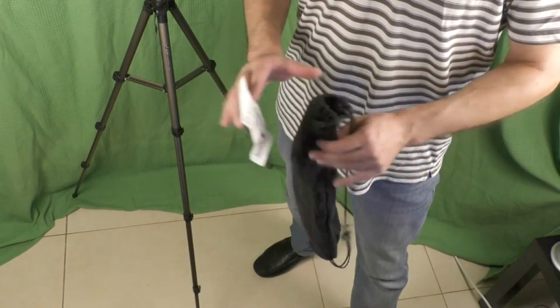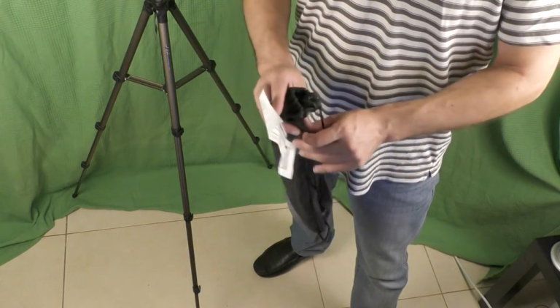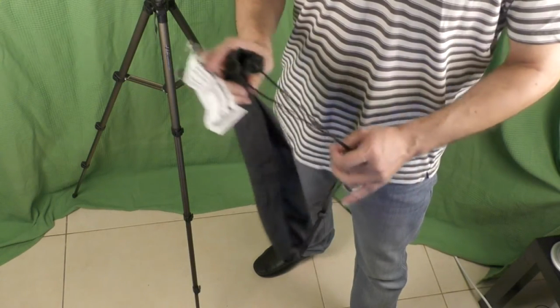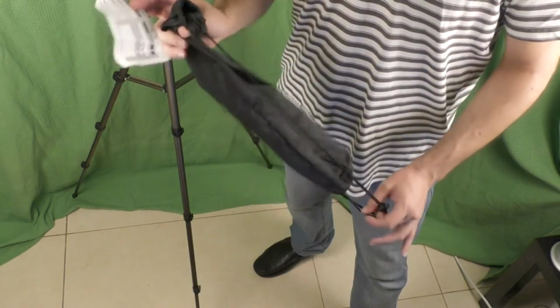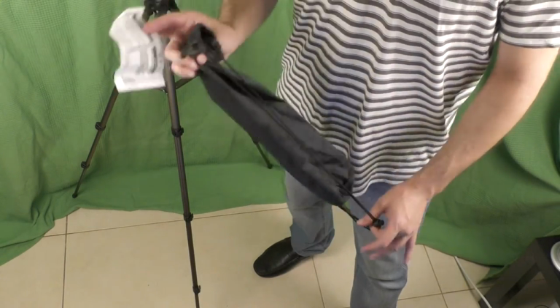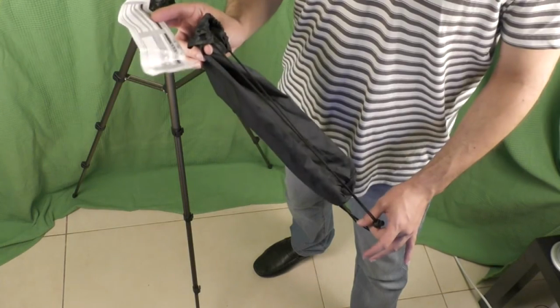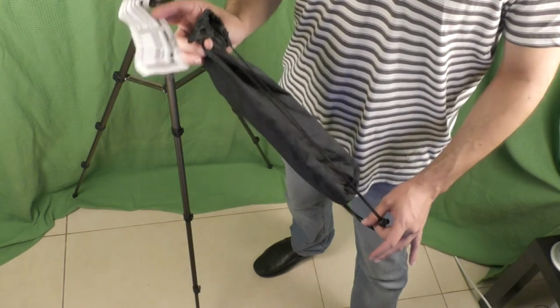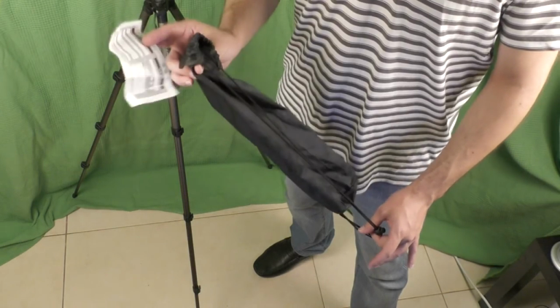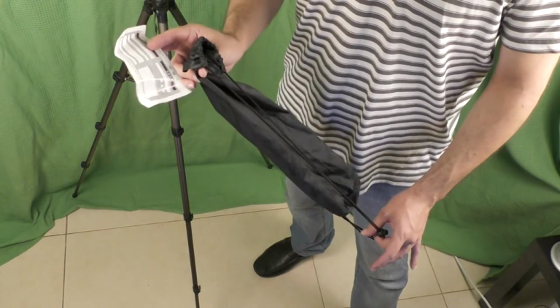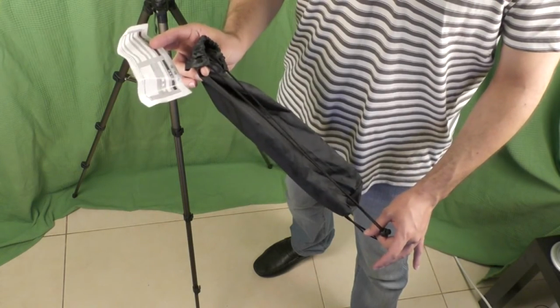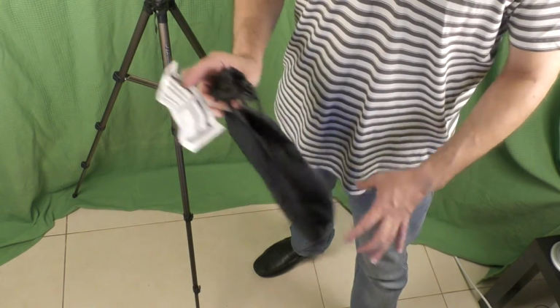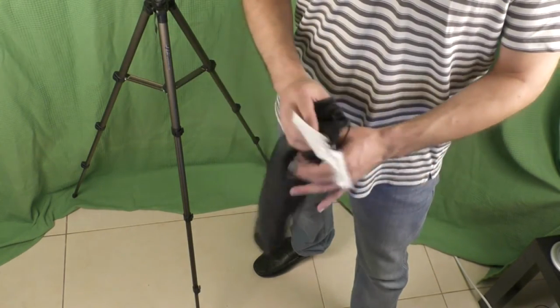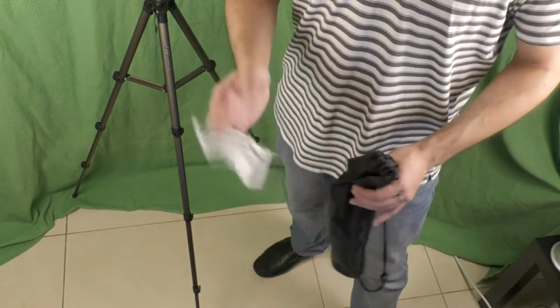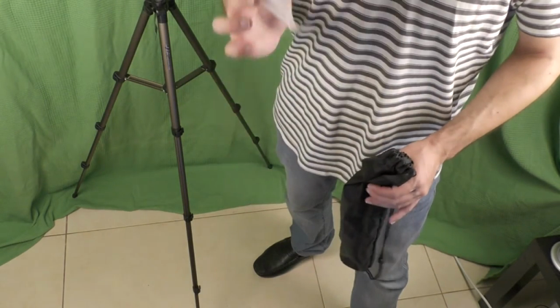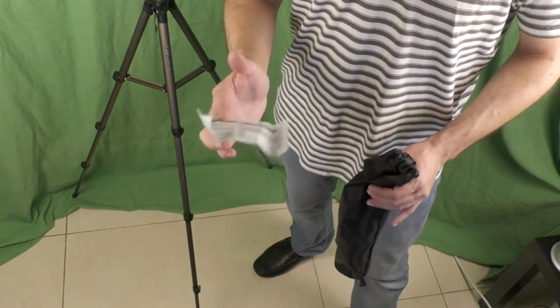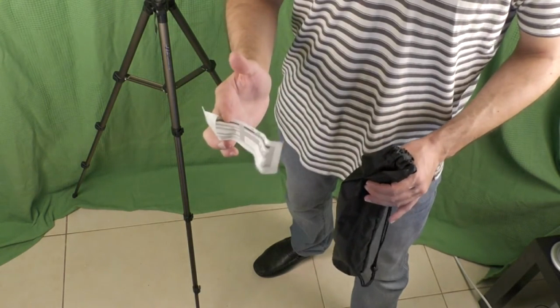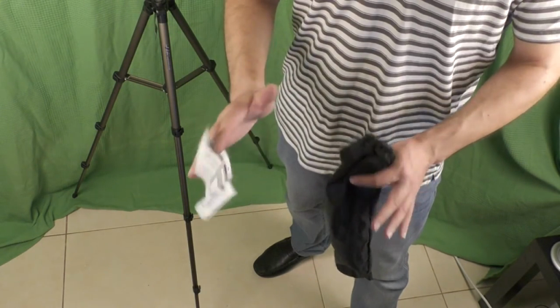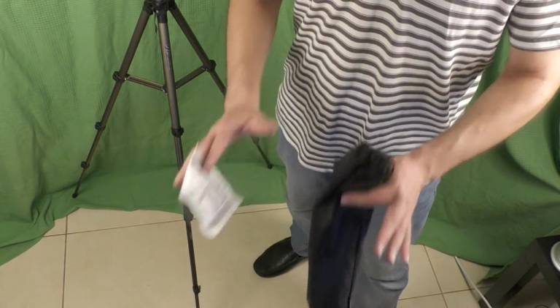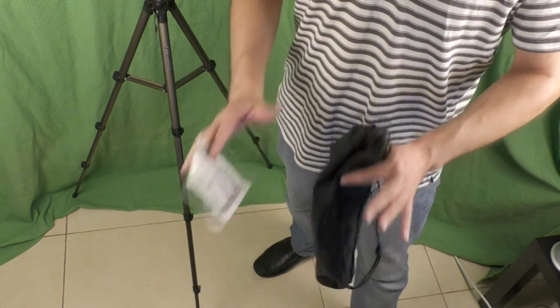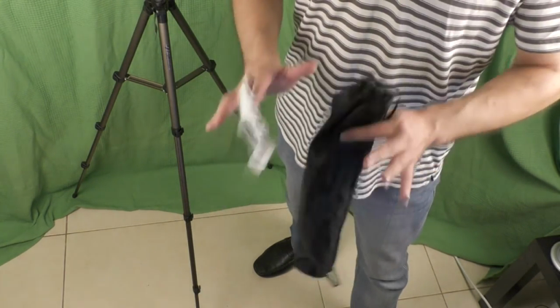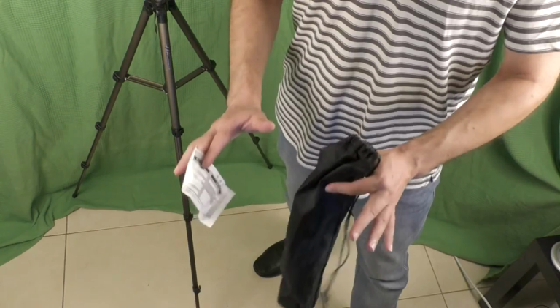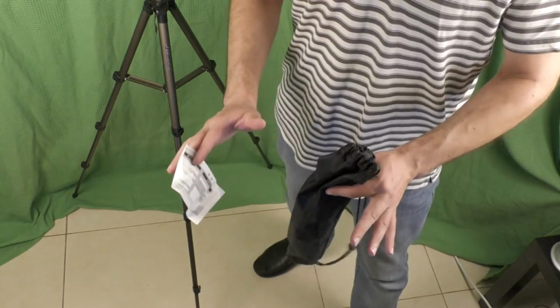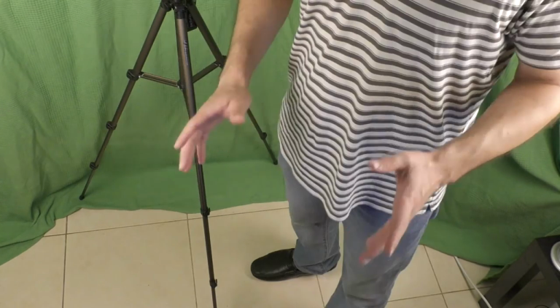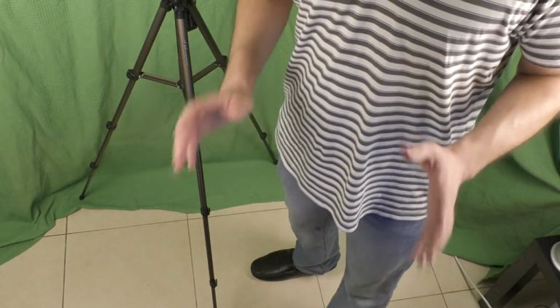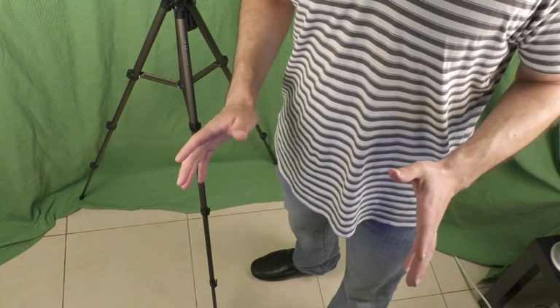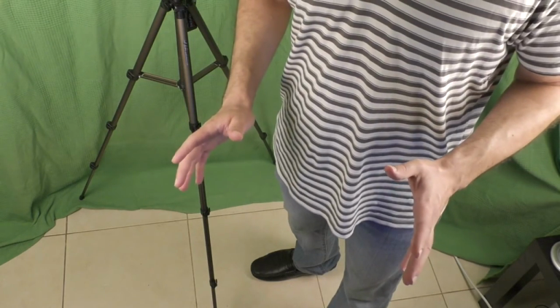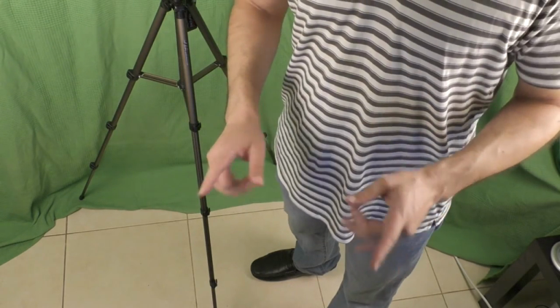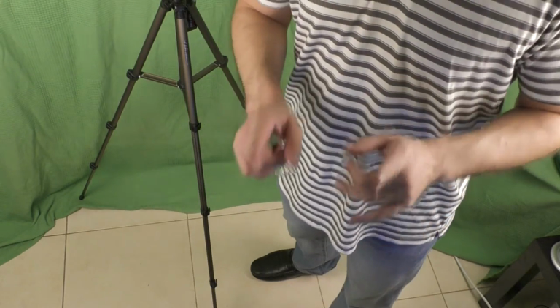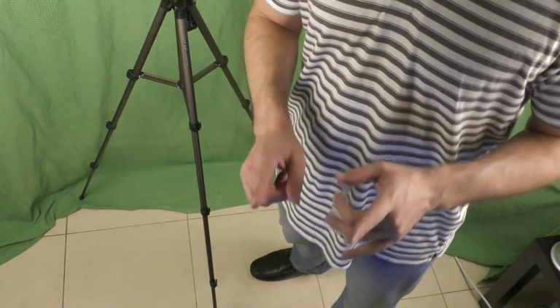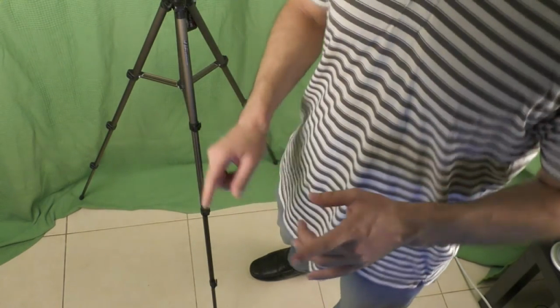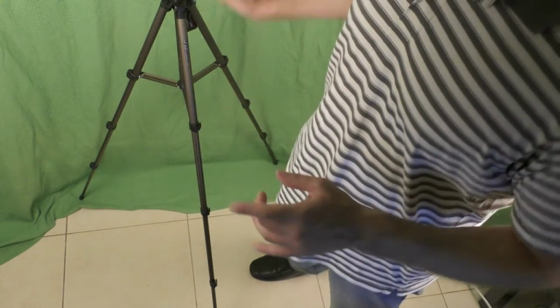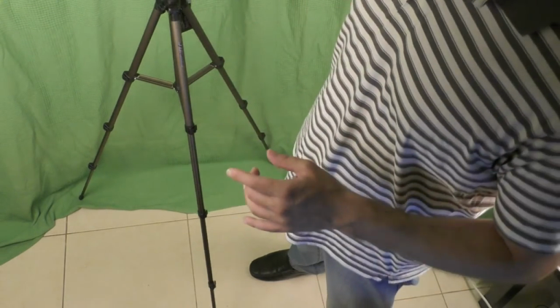In addition to the tripod, the package included a carry bag to carry the tripod with you, and a small note in Chinese that doesn't say anything to me. Before I say goodbye, let me show you how I fold this tripod.